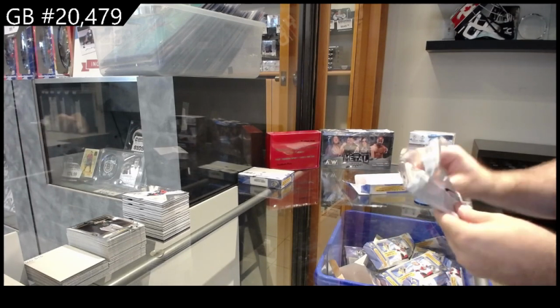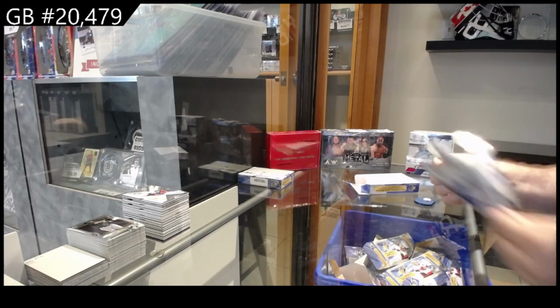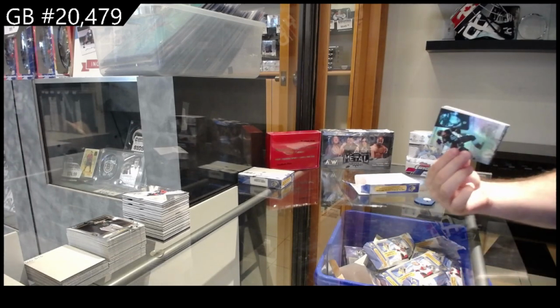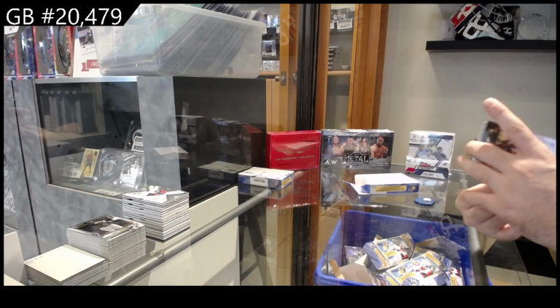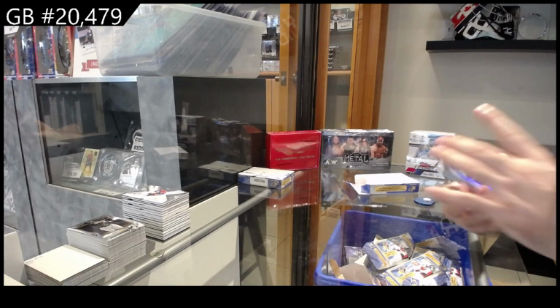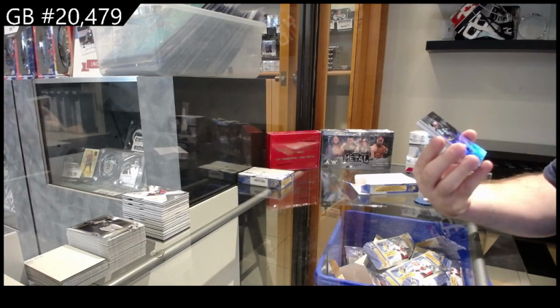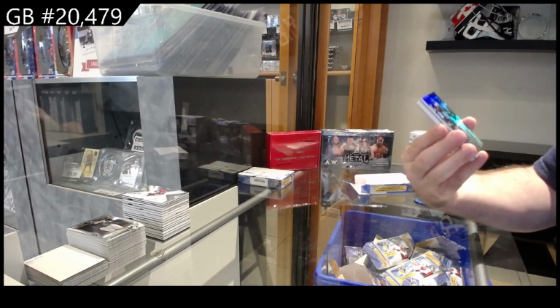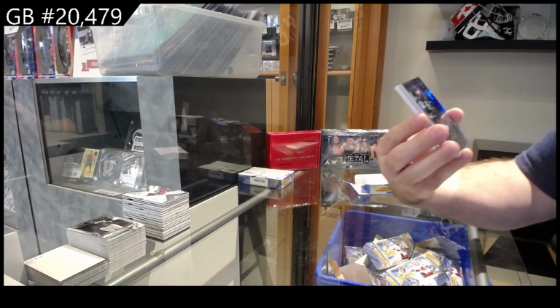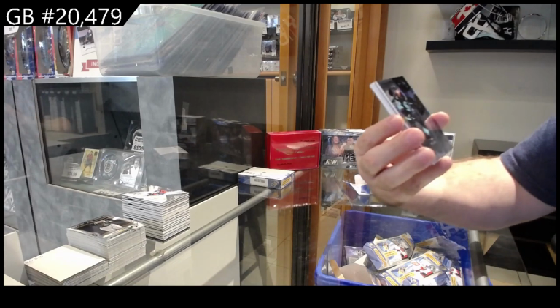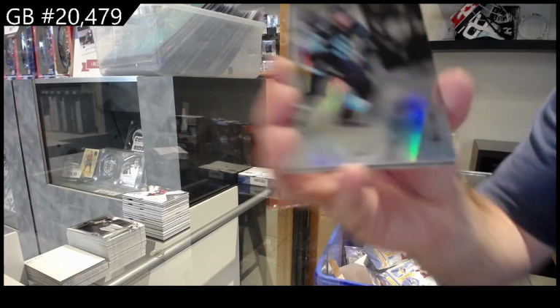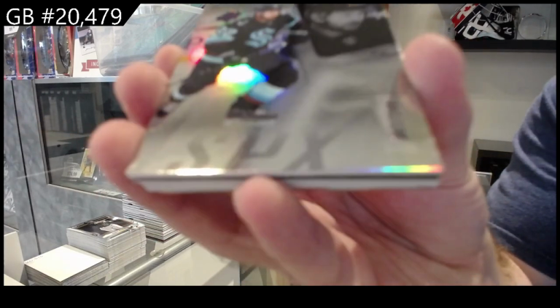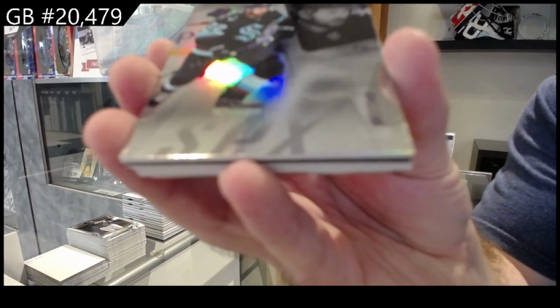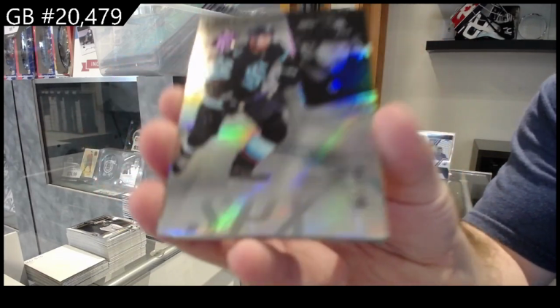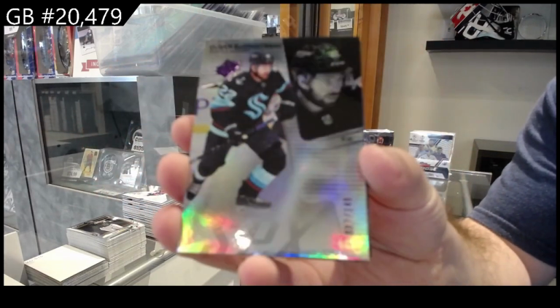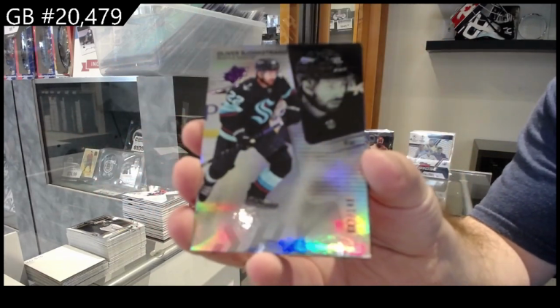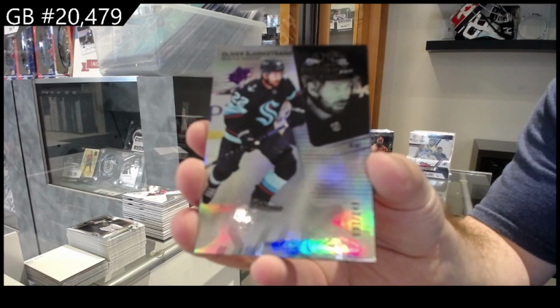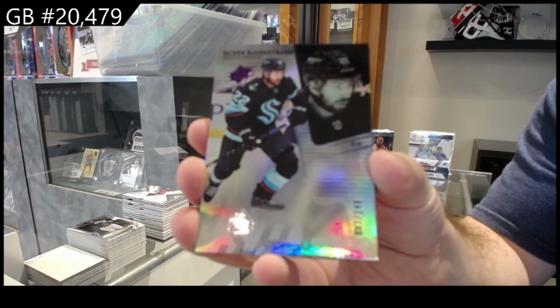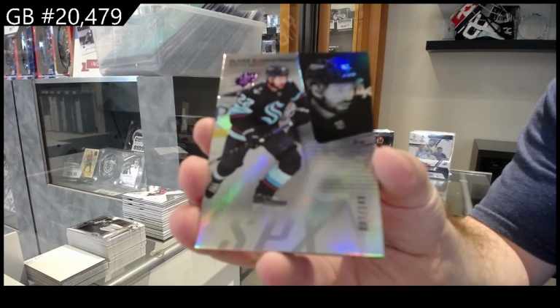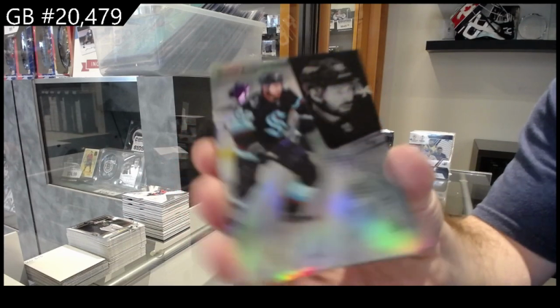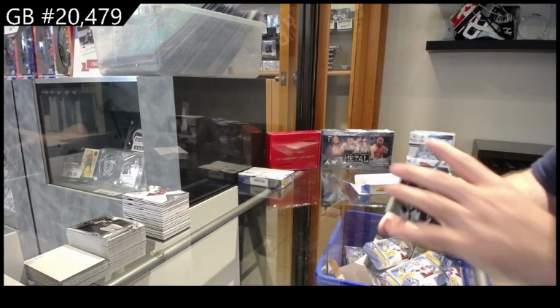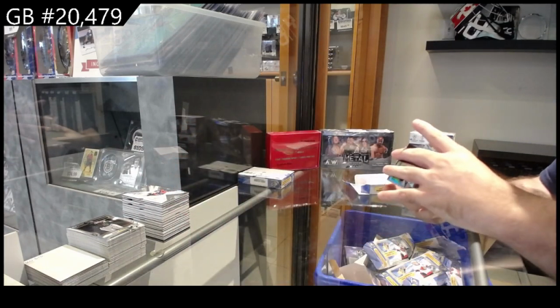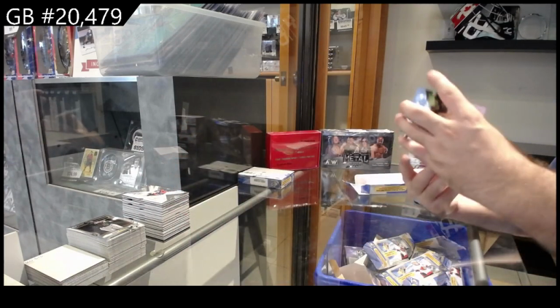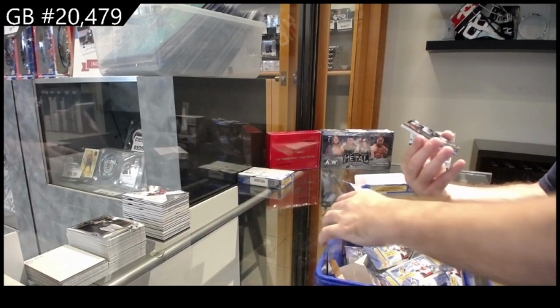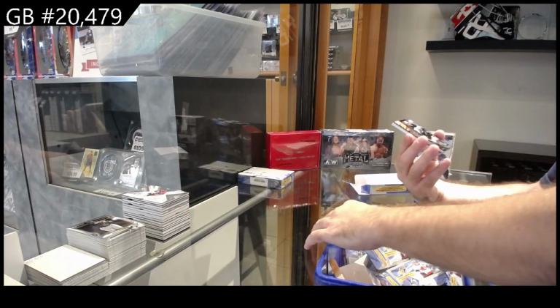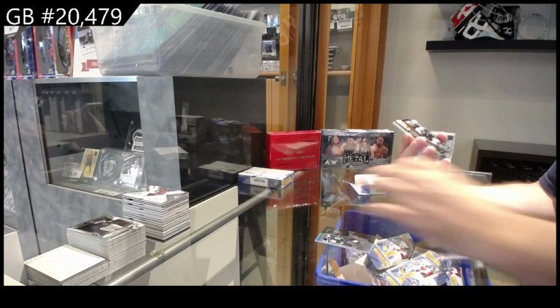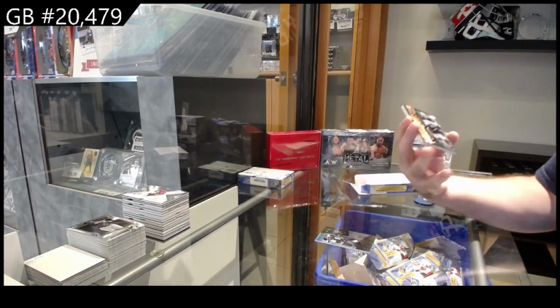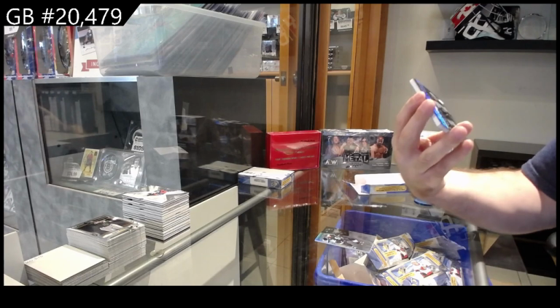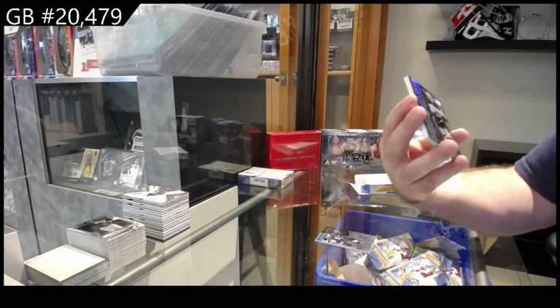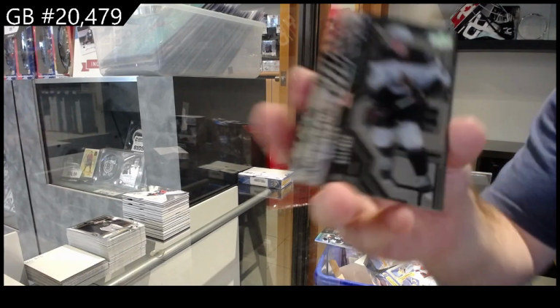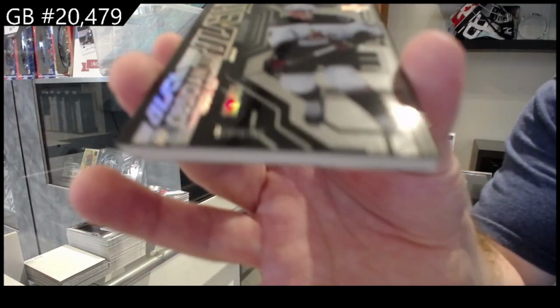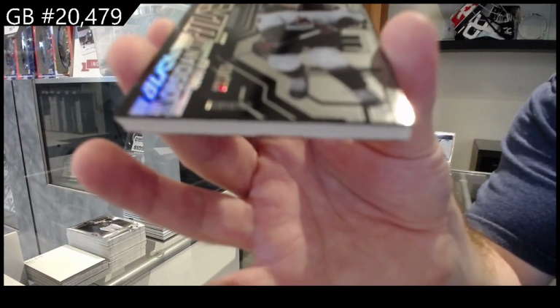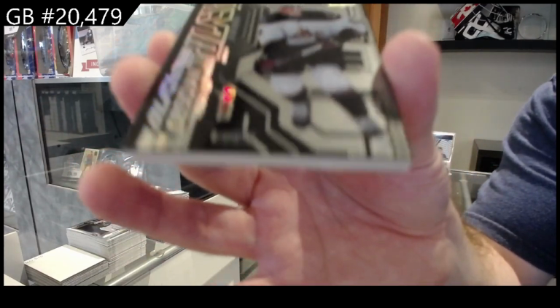Hopefully these last two packs still deliver. 149 Bjorkstrand for Seattle. We've got an Obsidian rookies black to 499 of Gunther for the Coyotes.